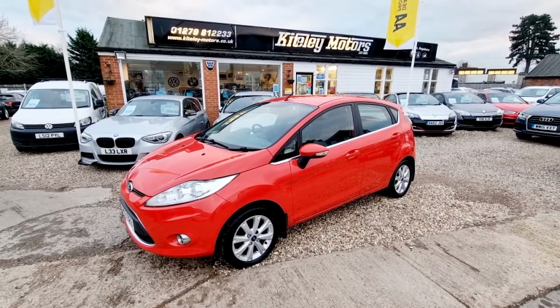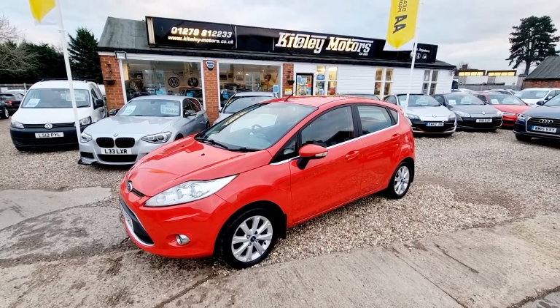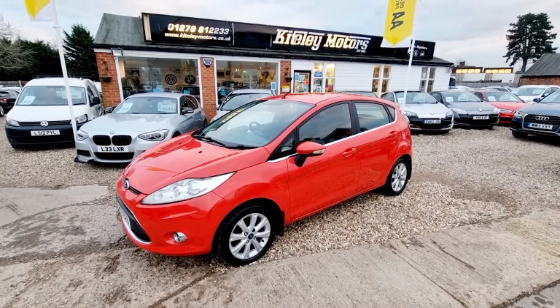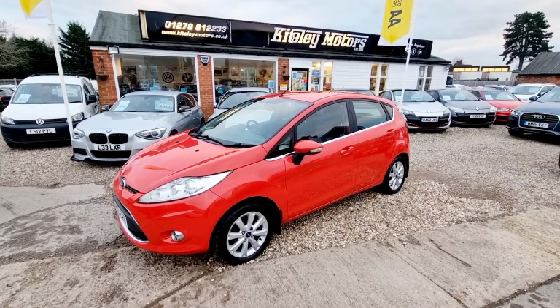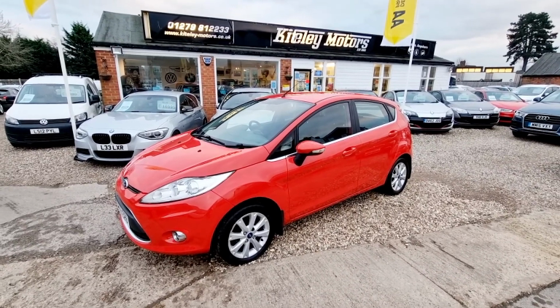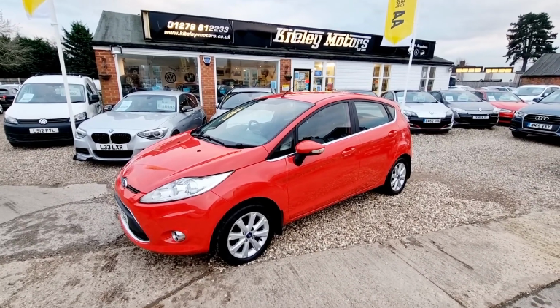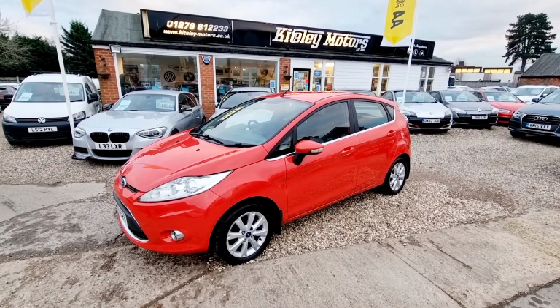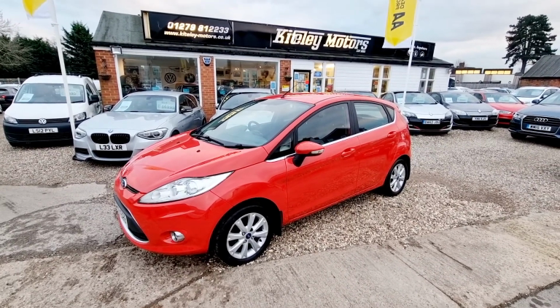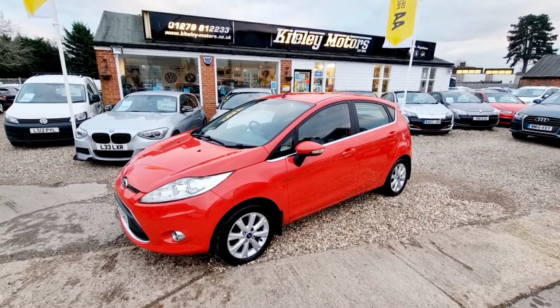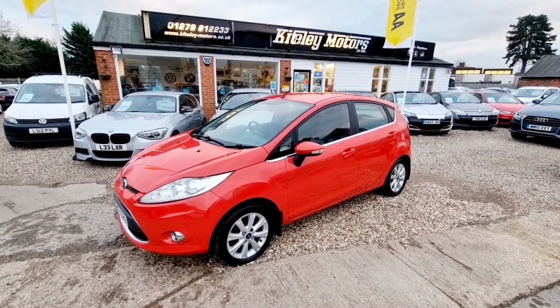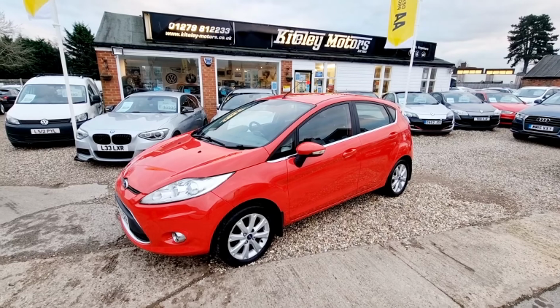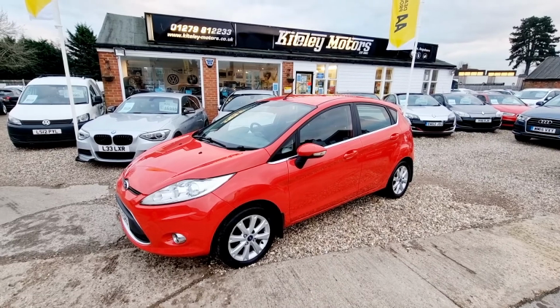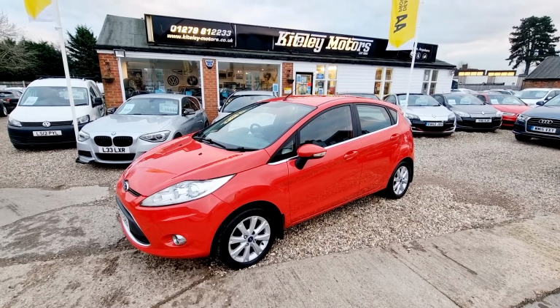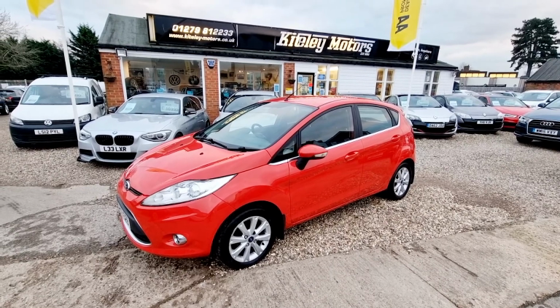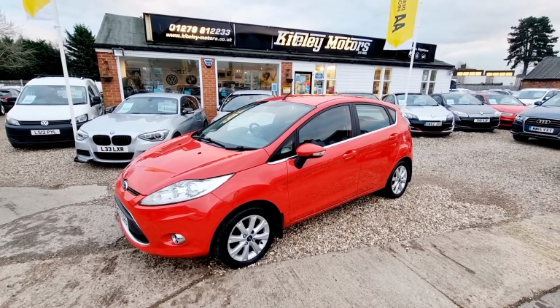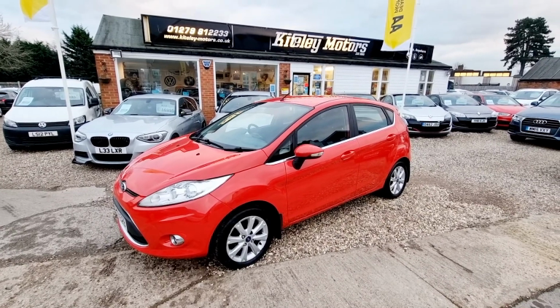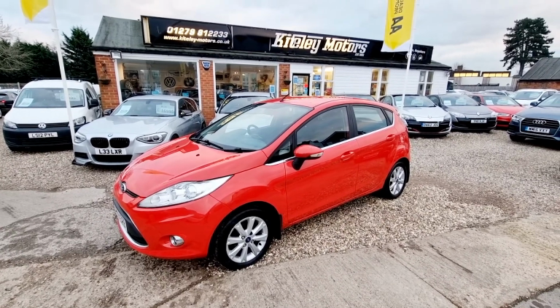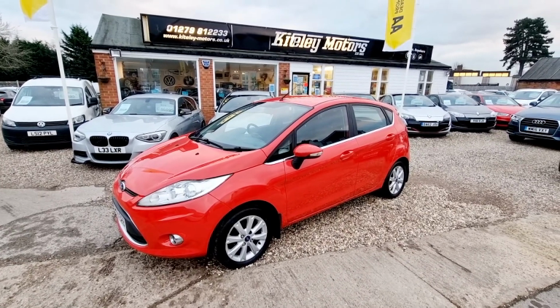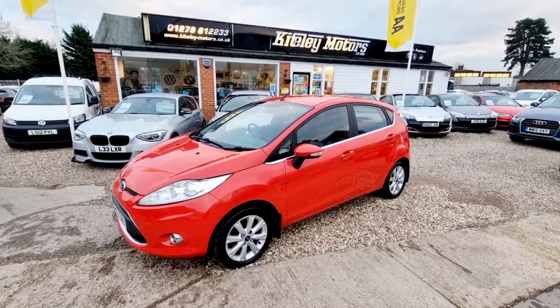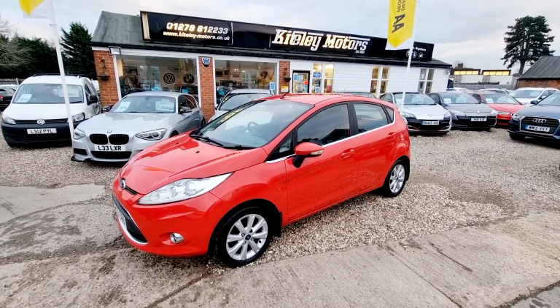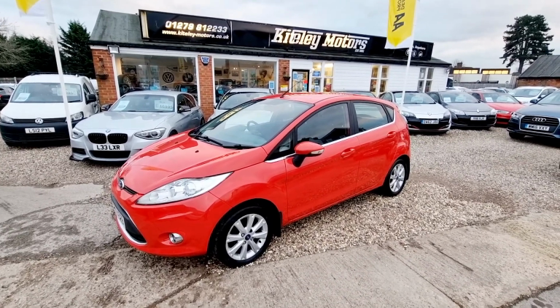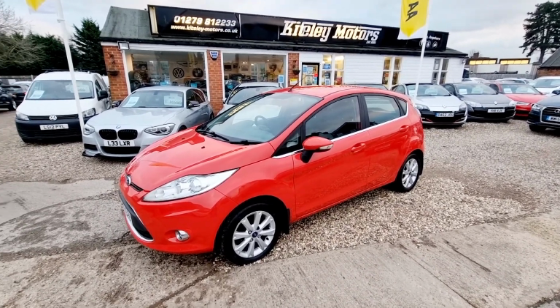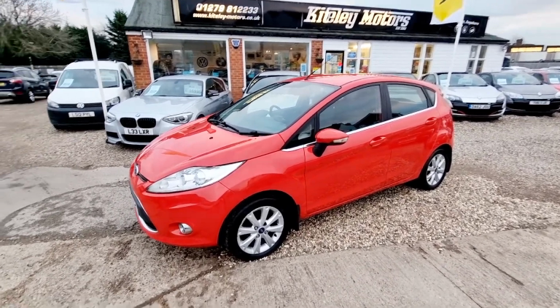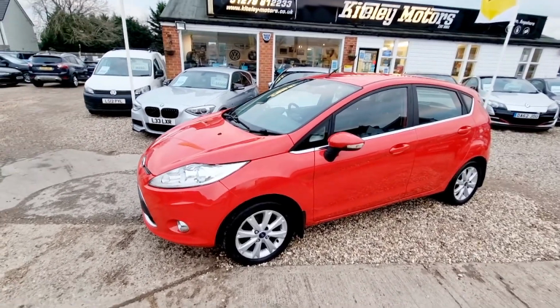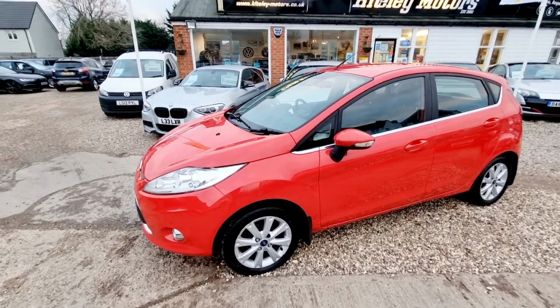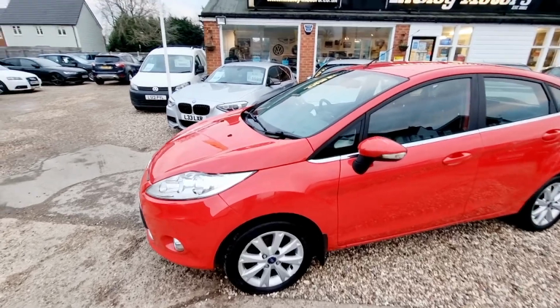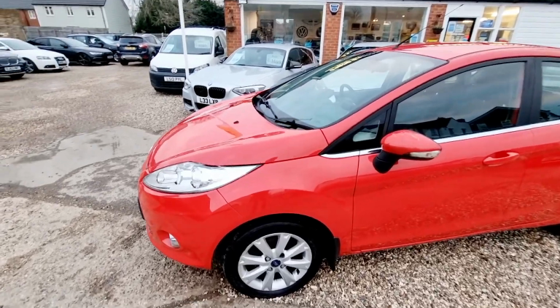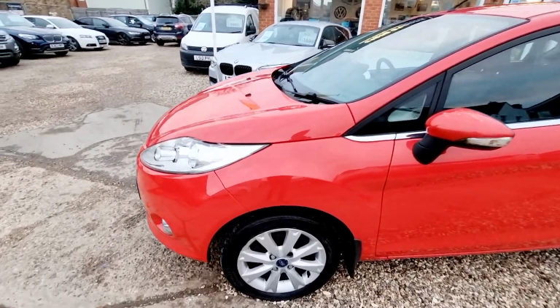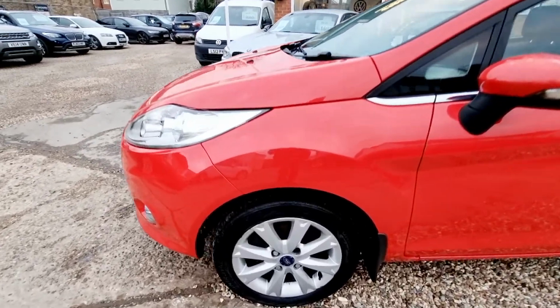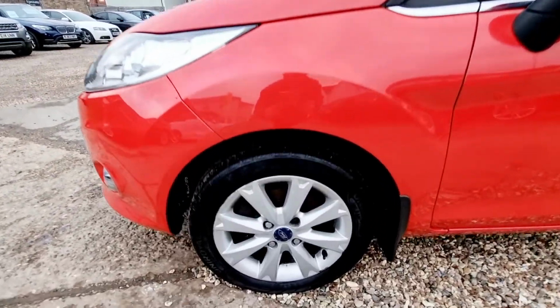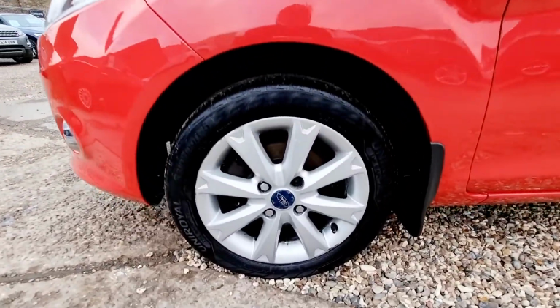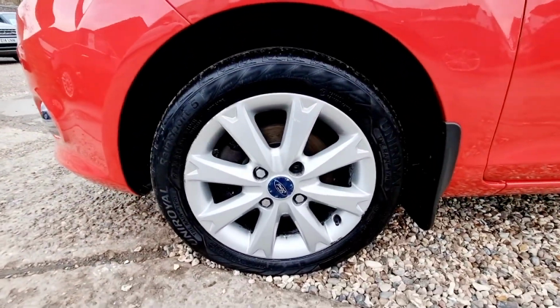Welcome to Kuntley Motors. Today we are presenting this 2009 Ford Fiesta 1.4 TDCI ZTEC. We are a family-run dealership based in Stansted, just 10 minutes from Stansted Airport.